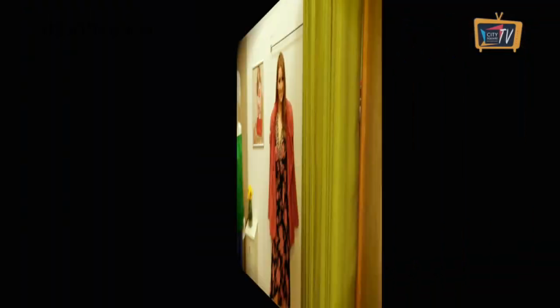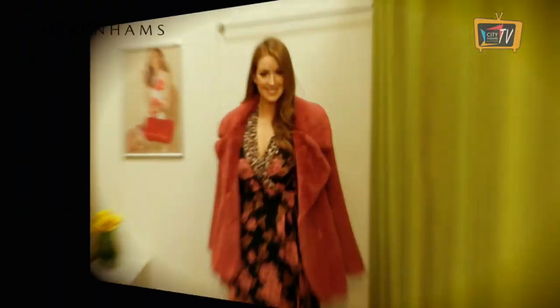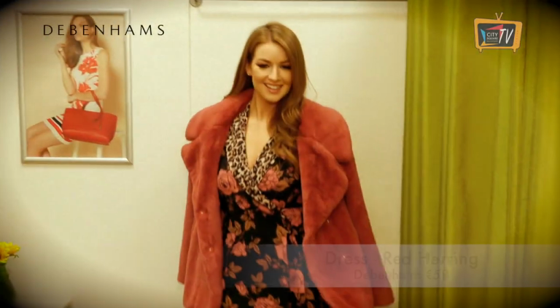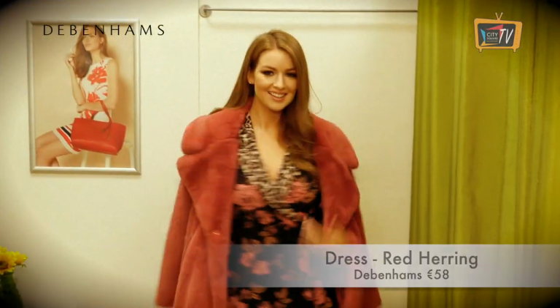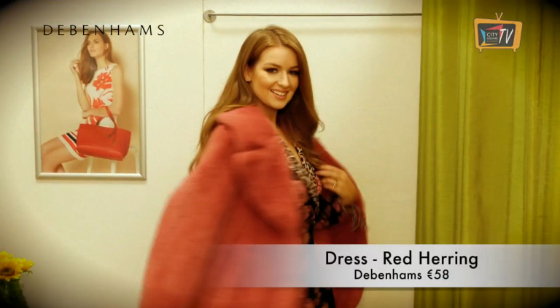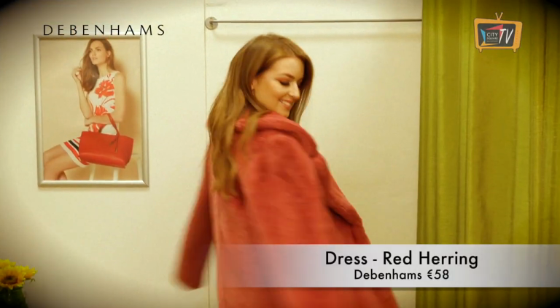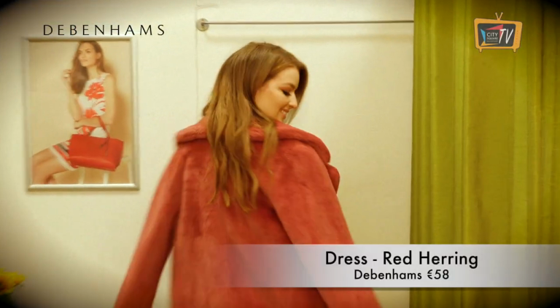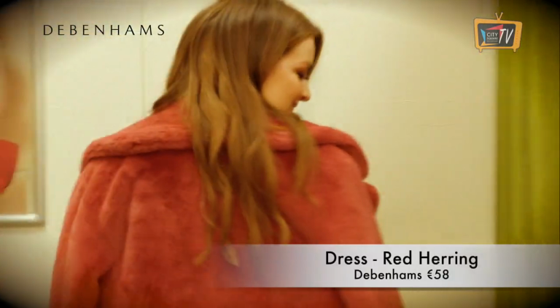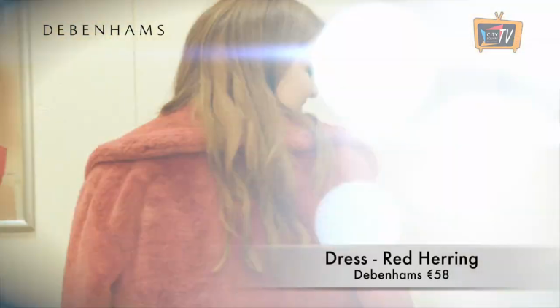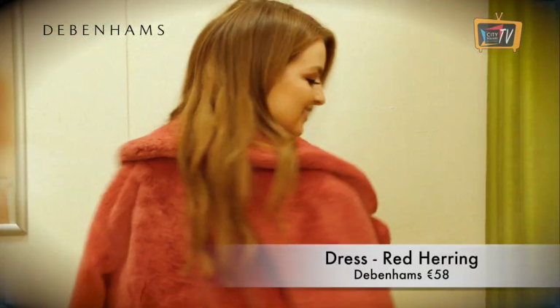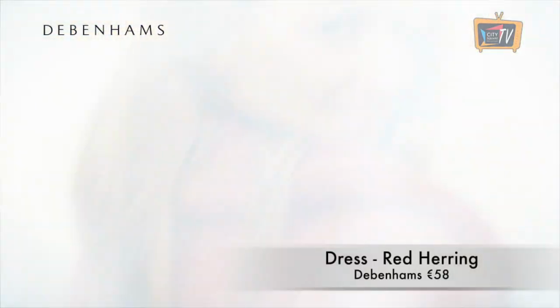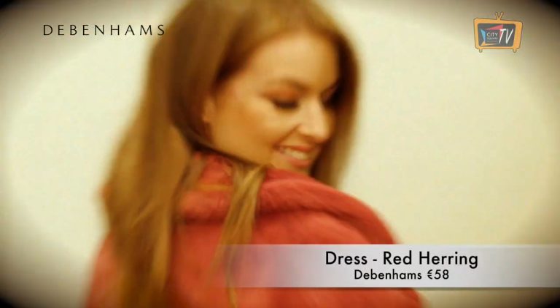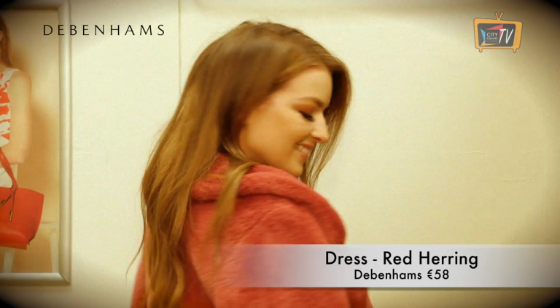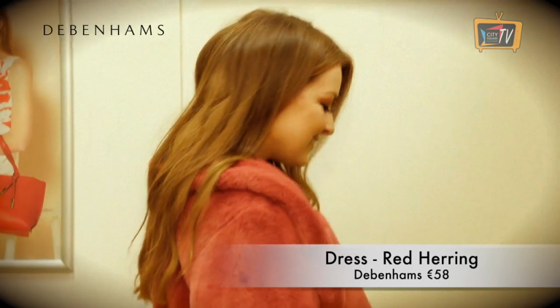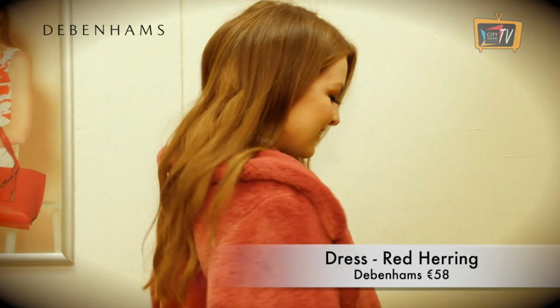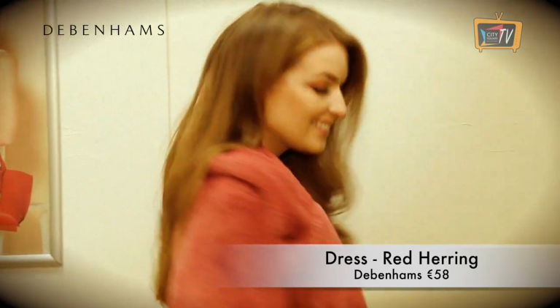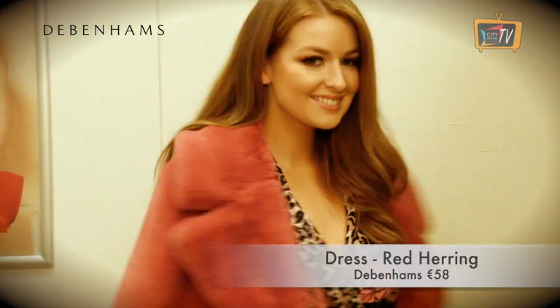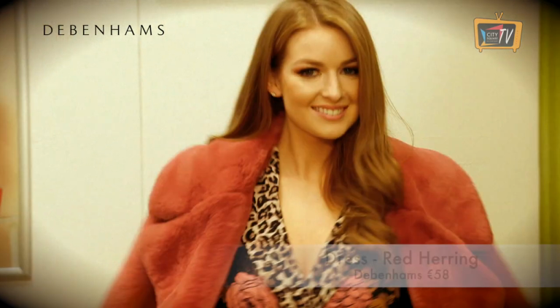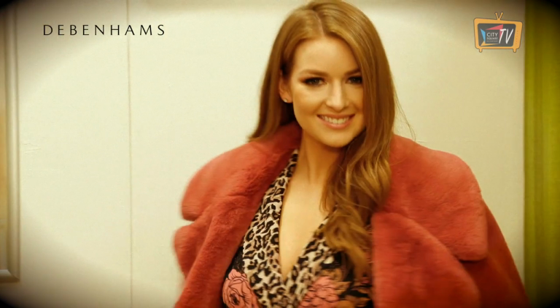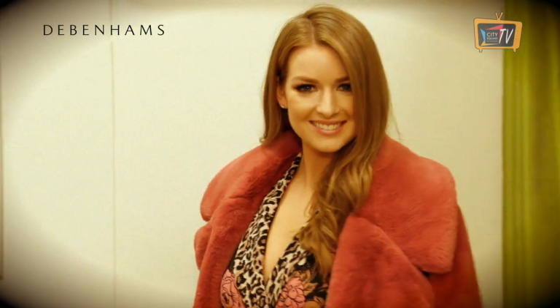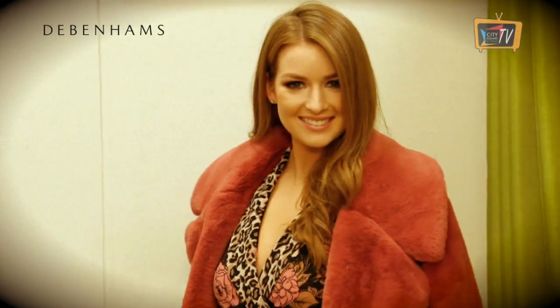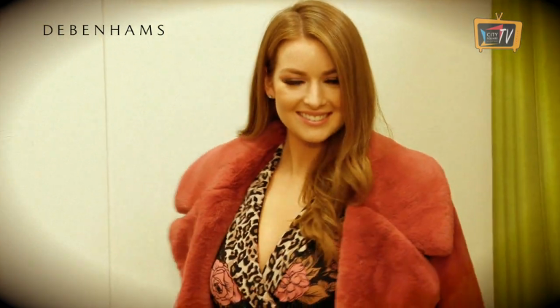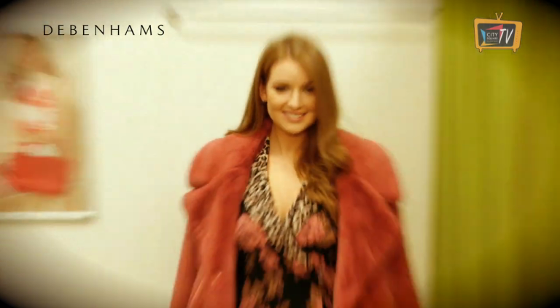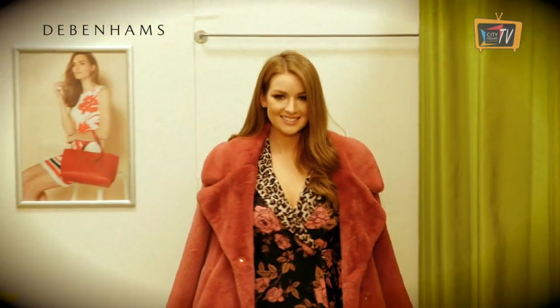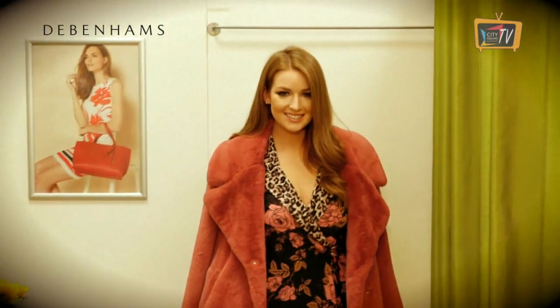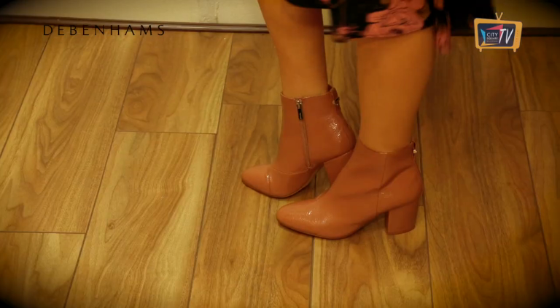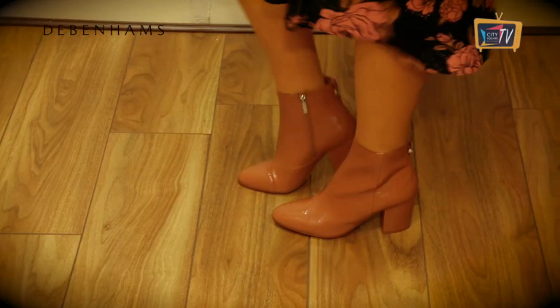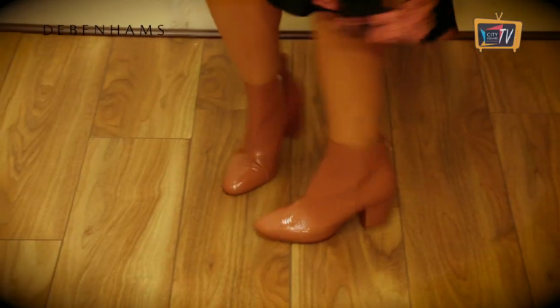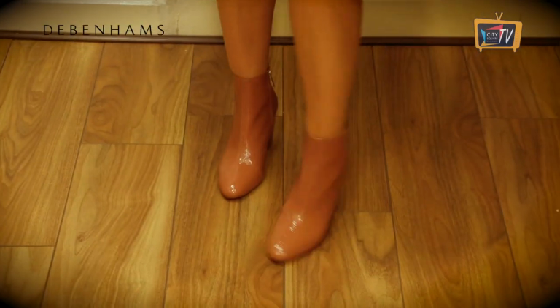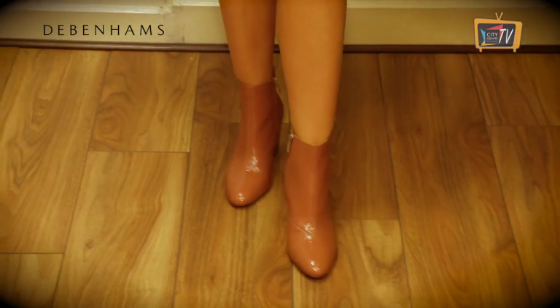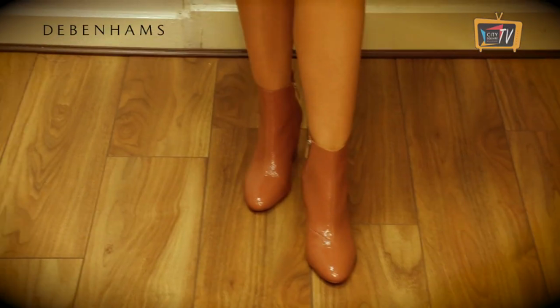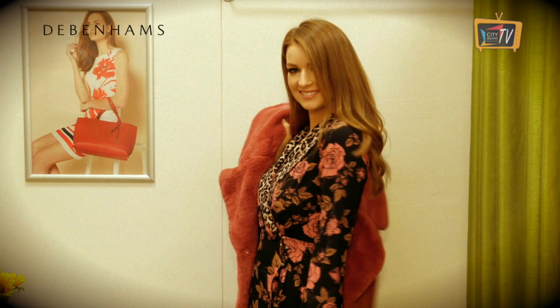Floral dresses have been around for ages, but this one from Red Herring and Debenhams has been updated with a leopard print trim. I've put it with a look all from Debenhams.